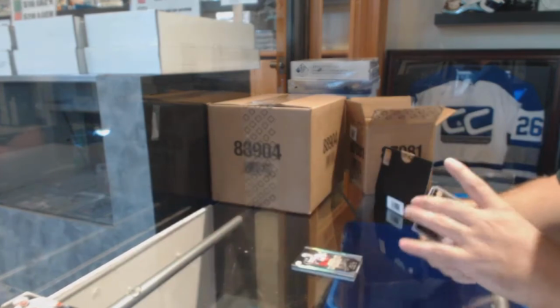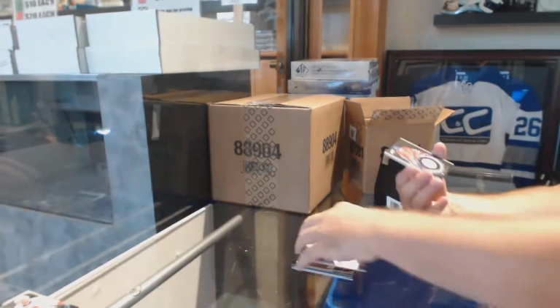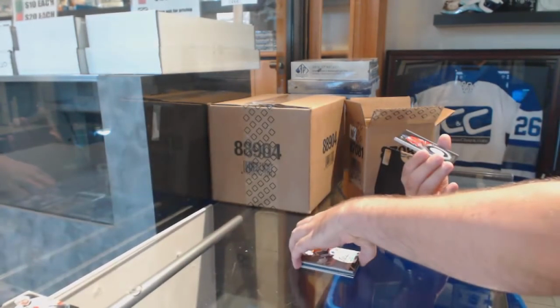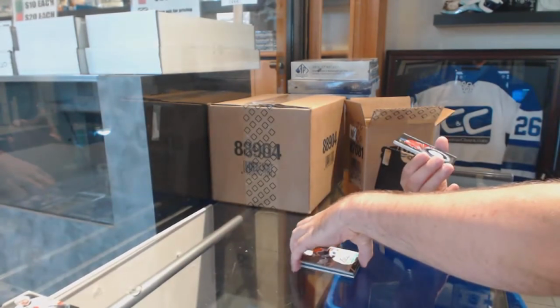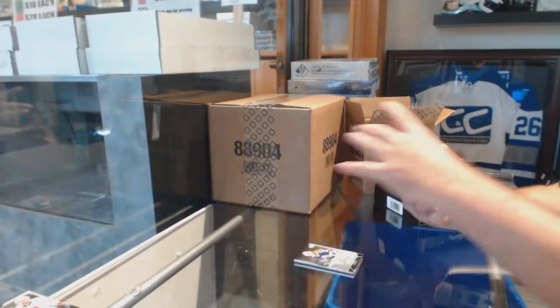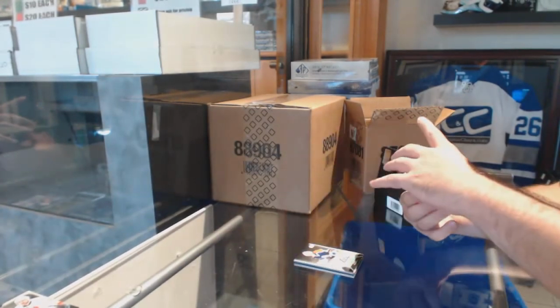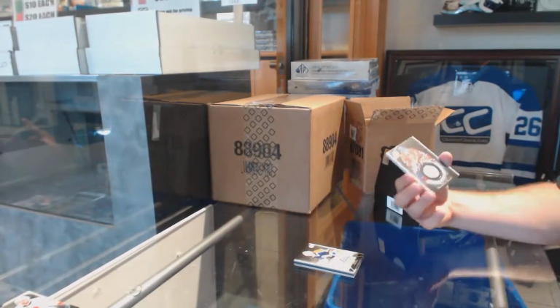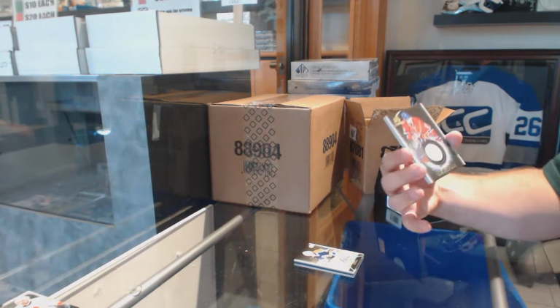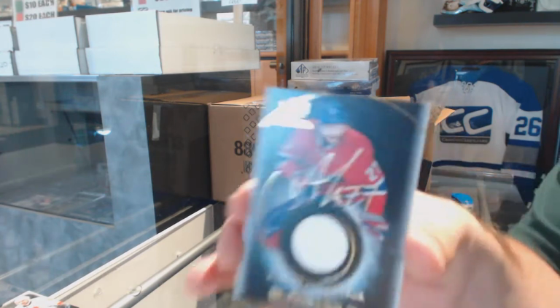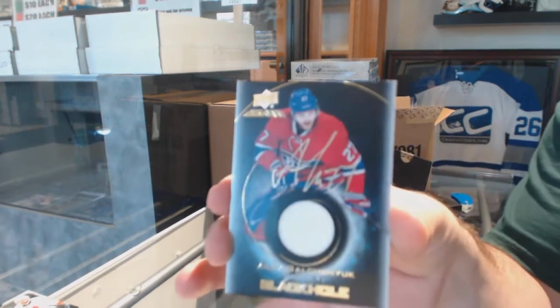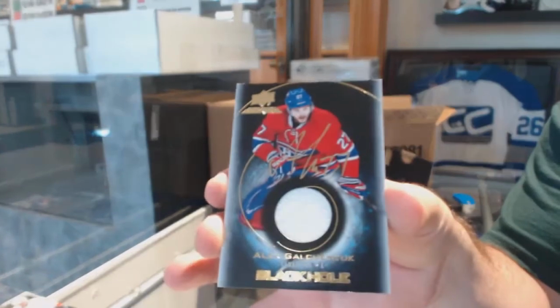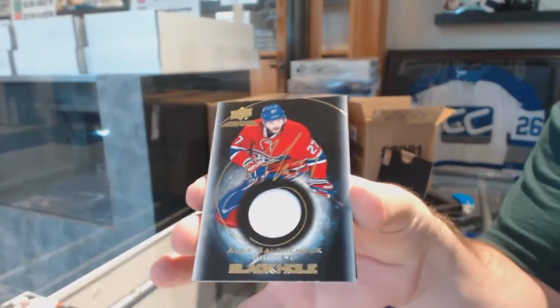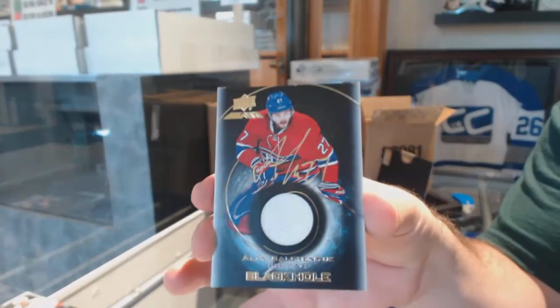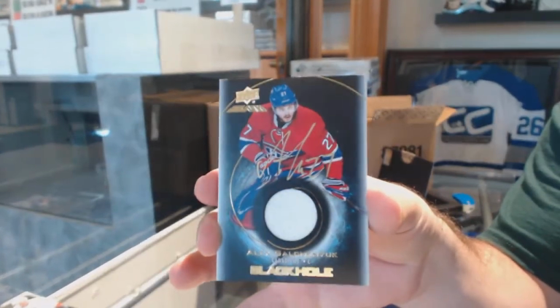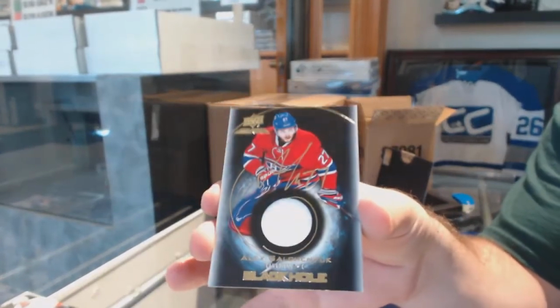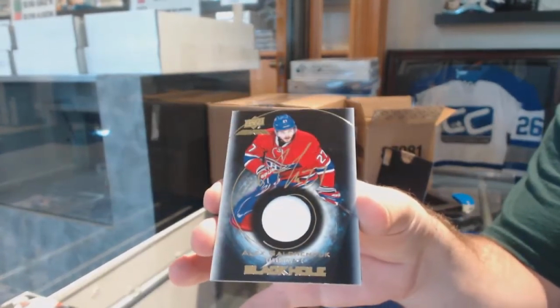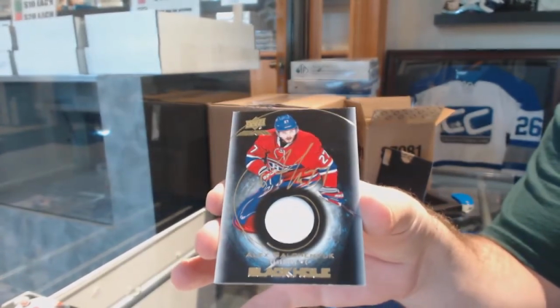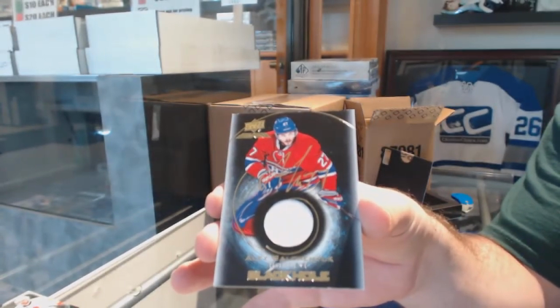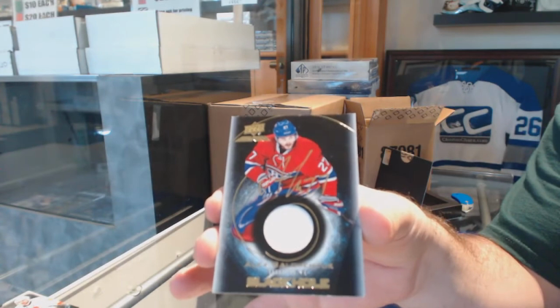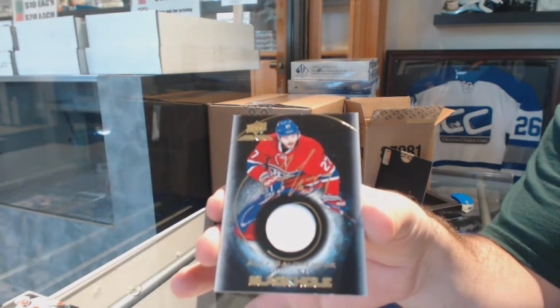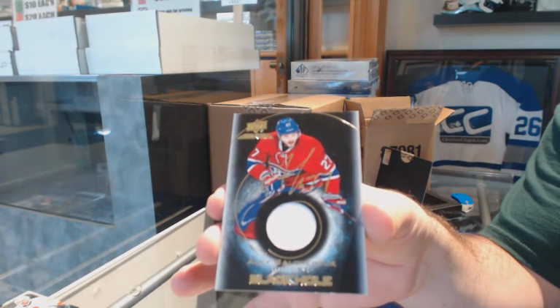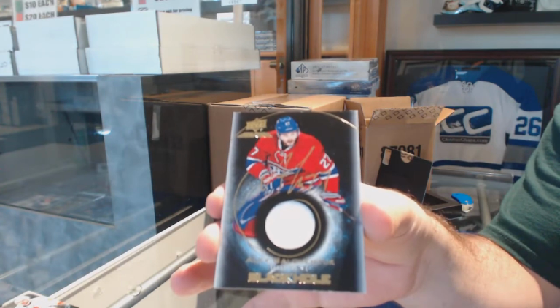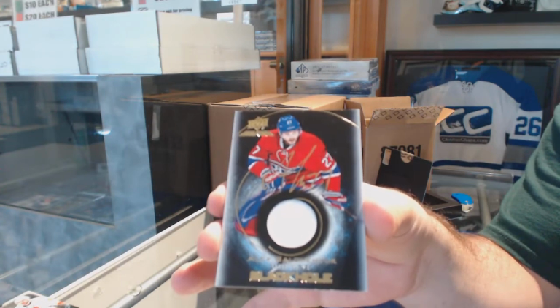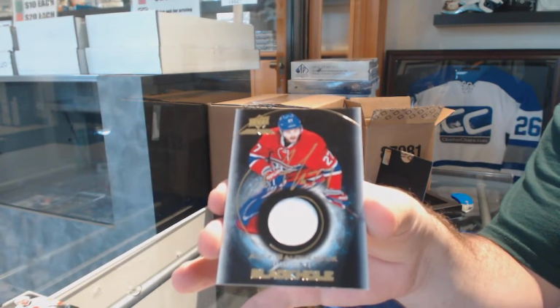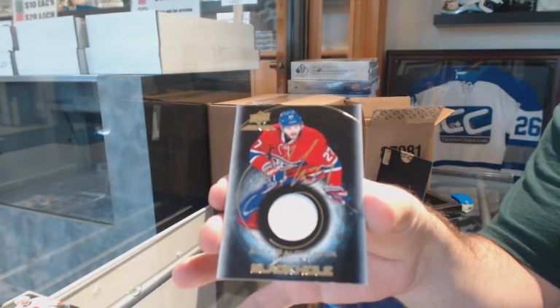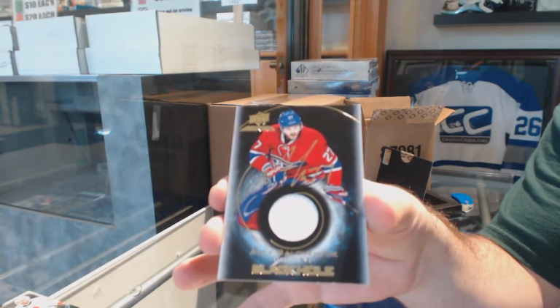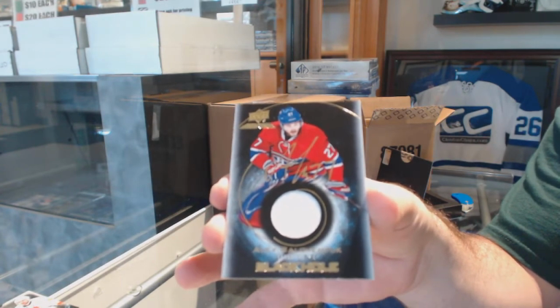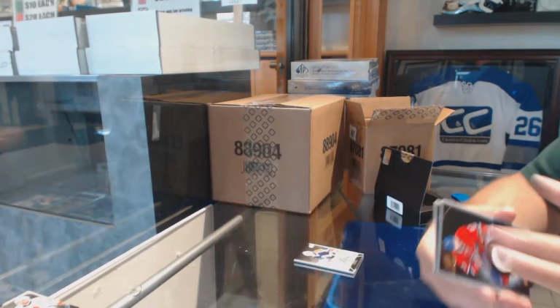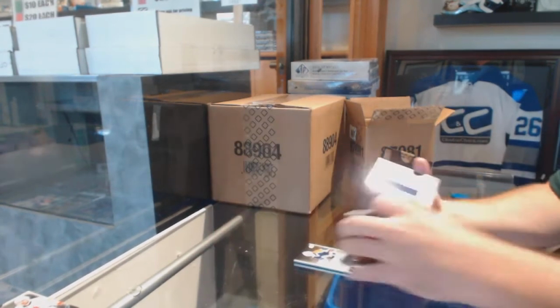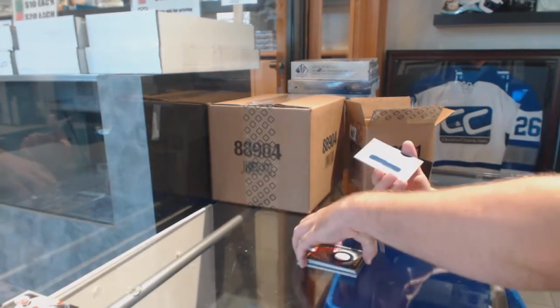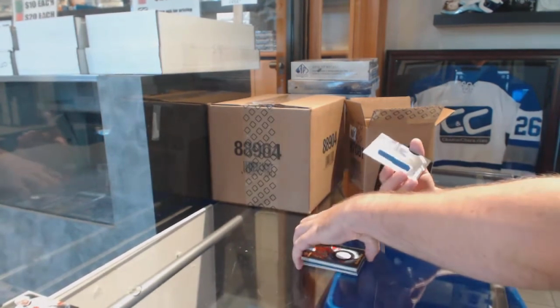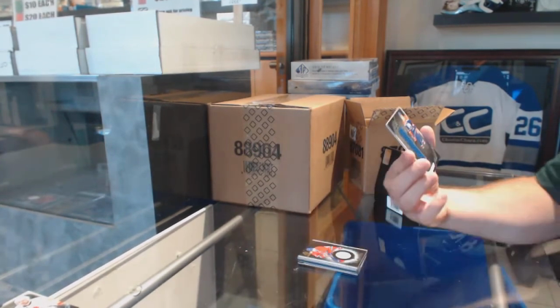For the Habs, Black Hole Jersey Auto, Alex Galchenyuk. Black Hole Jersey Auto. And for the Oilers, Trademarks.